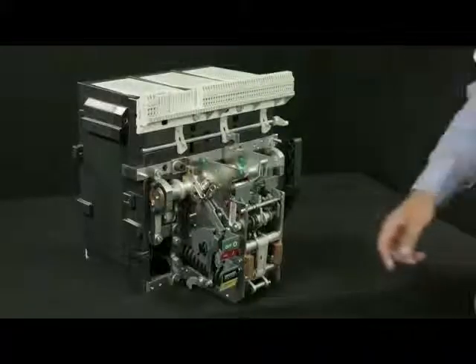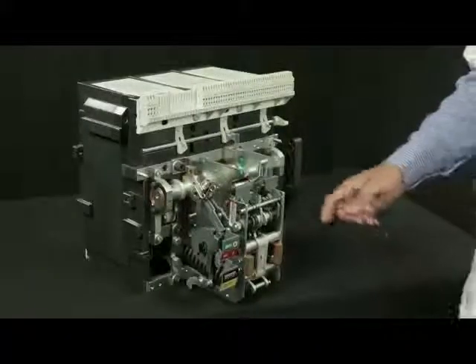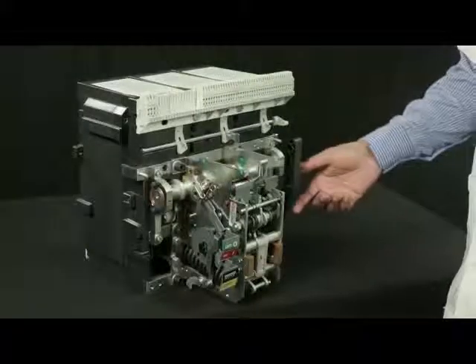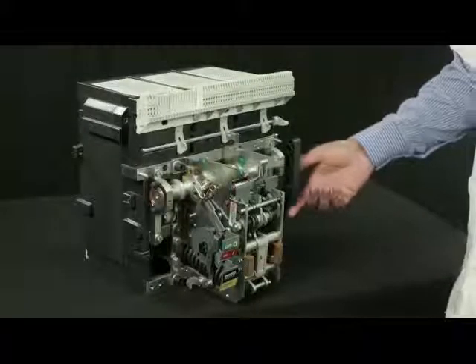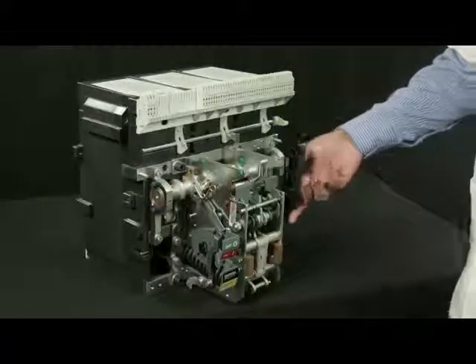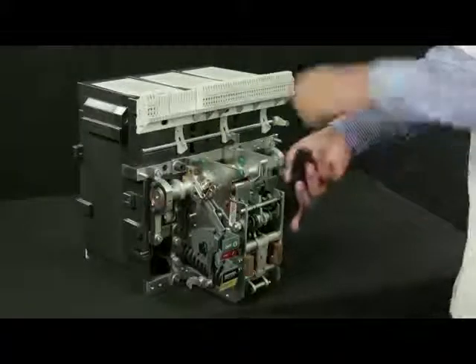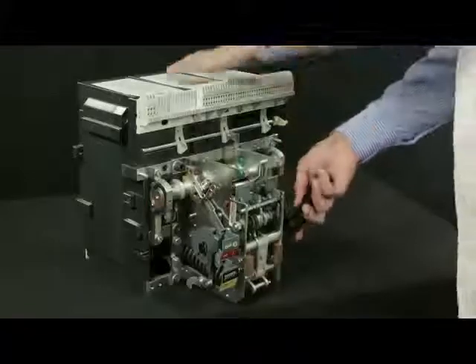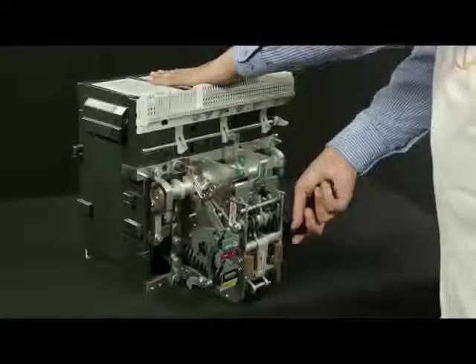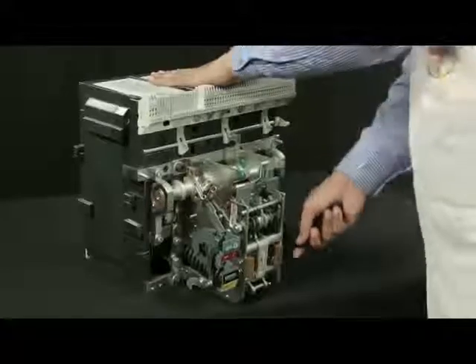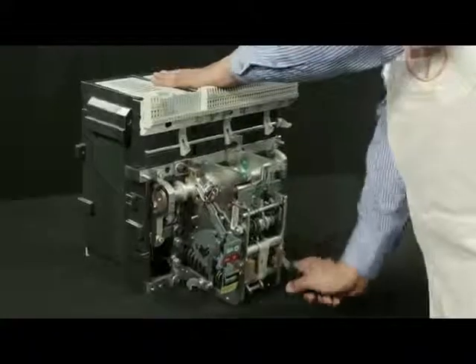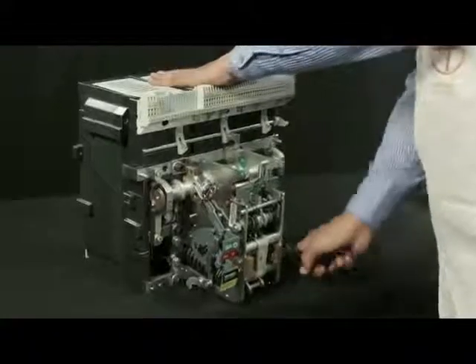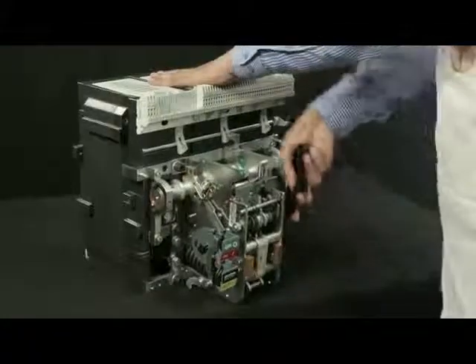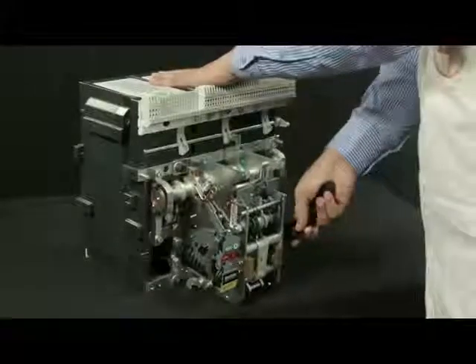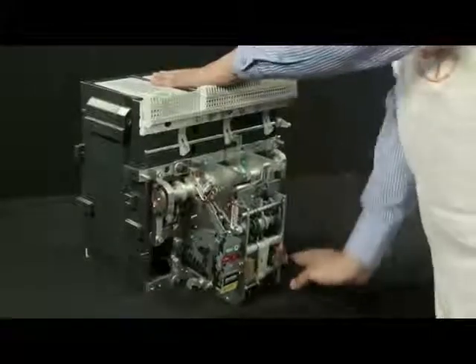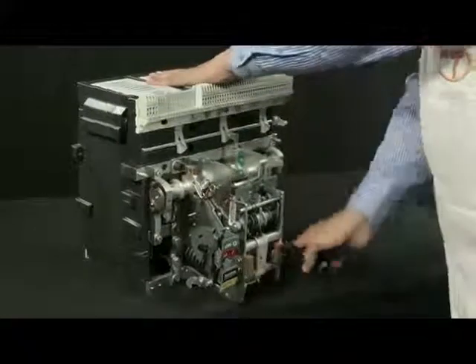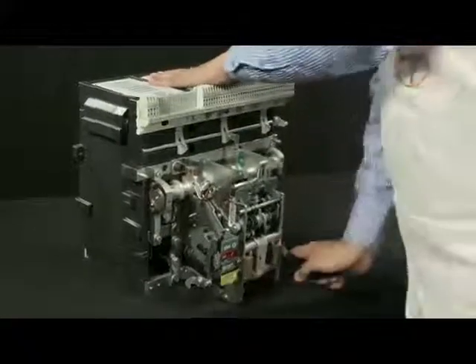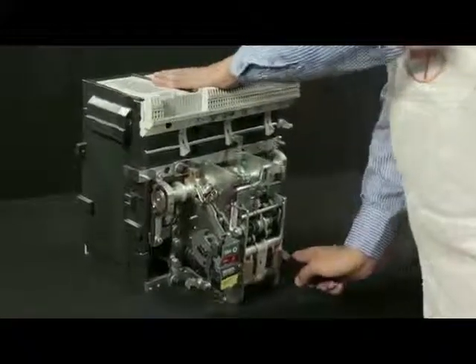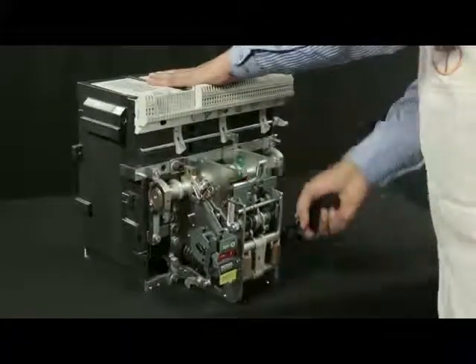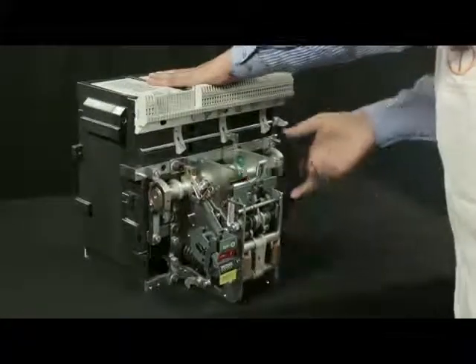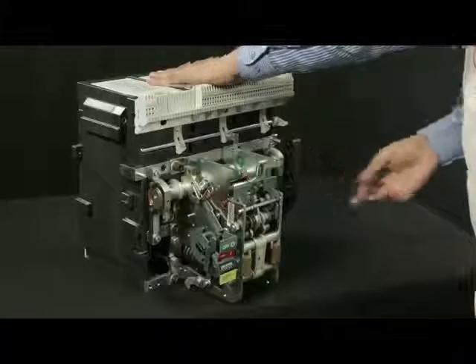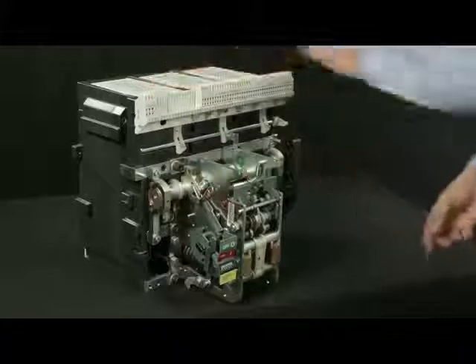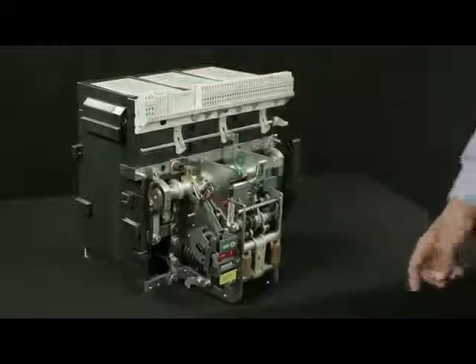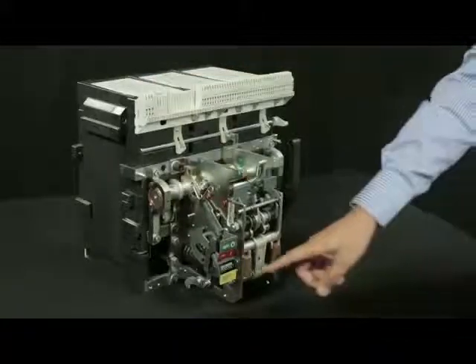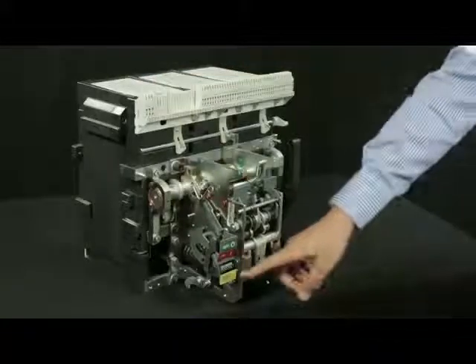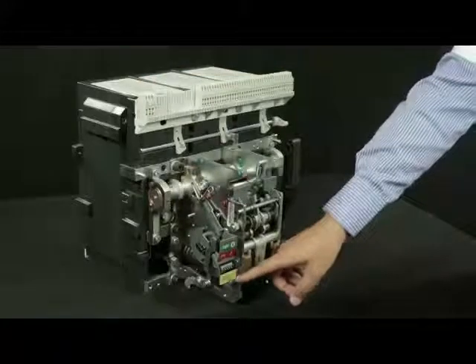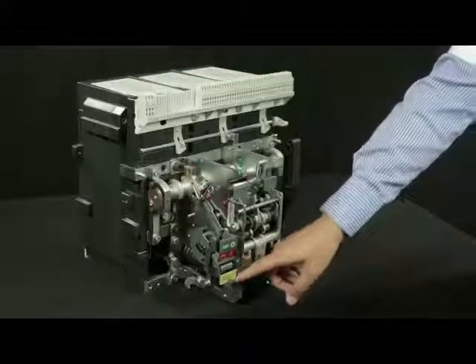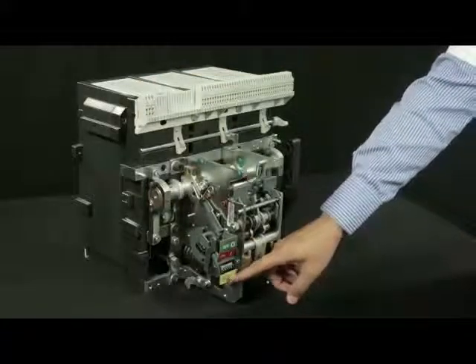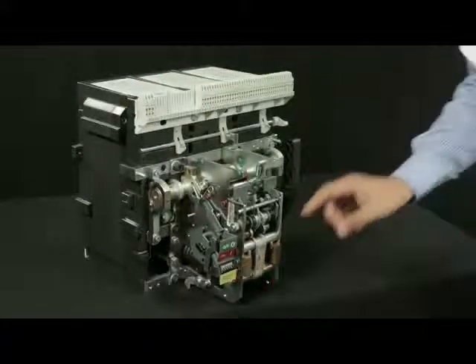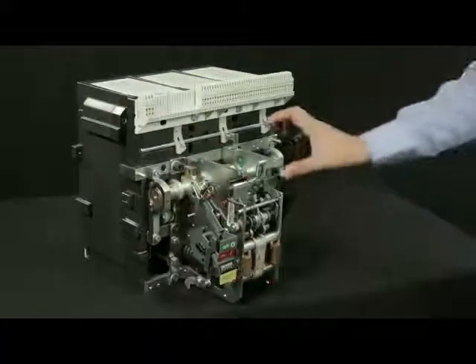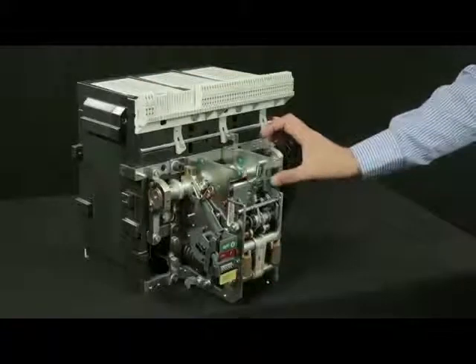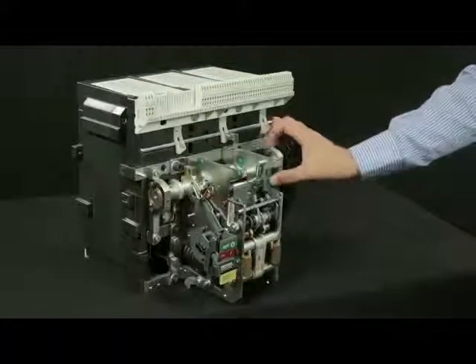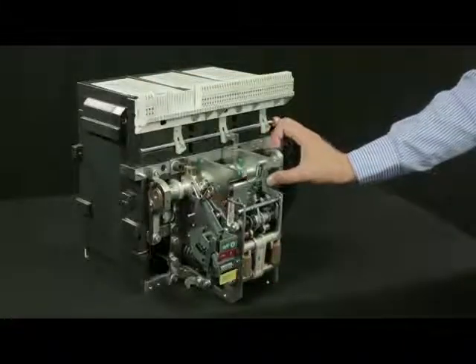Now charge the breaker. Check for charge indication. Then make breaker on.